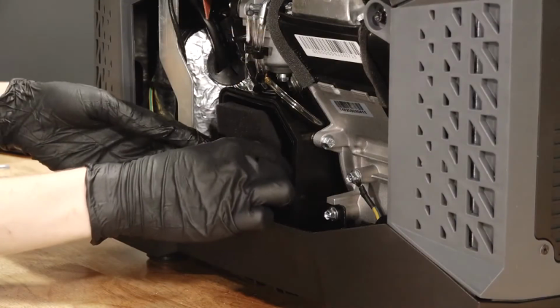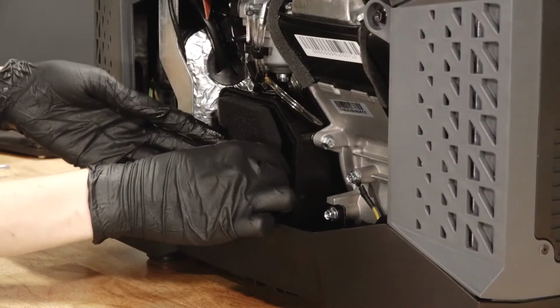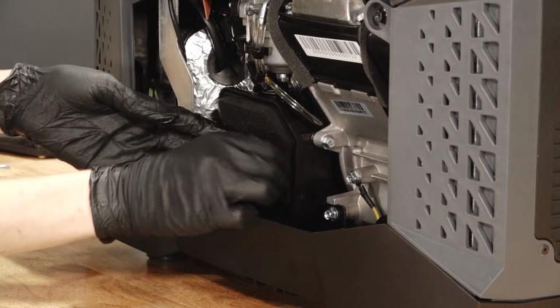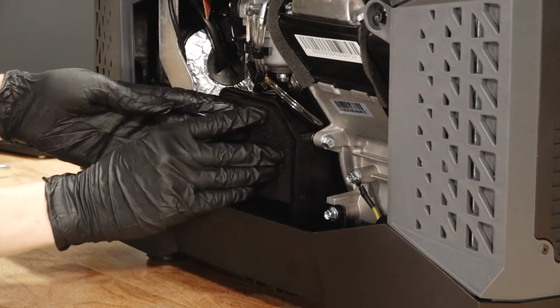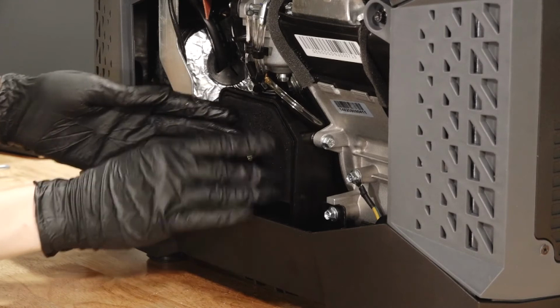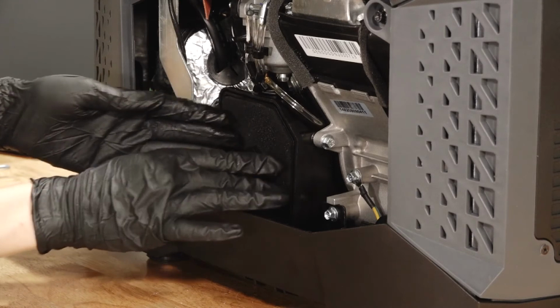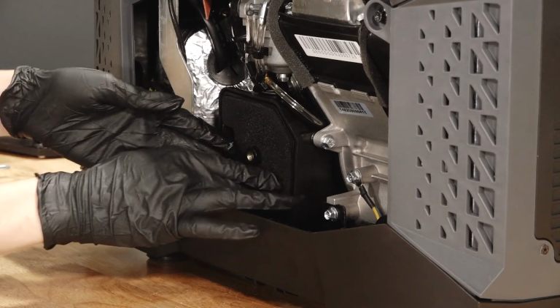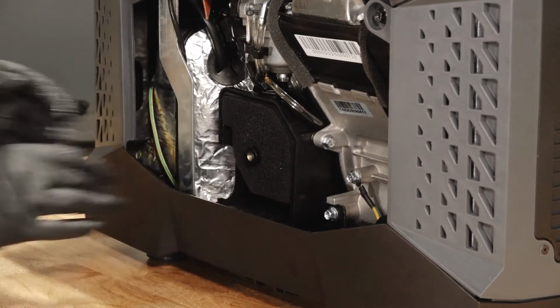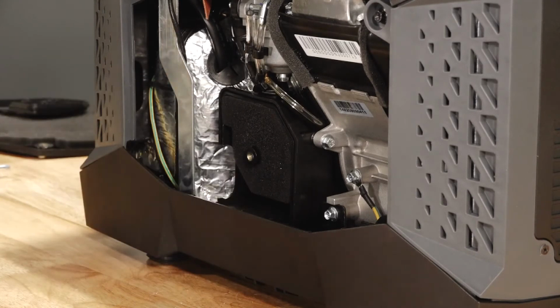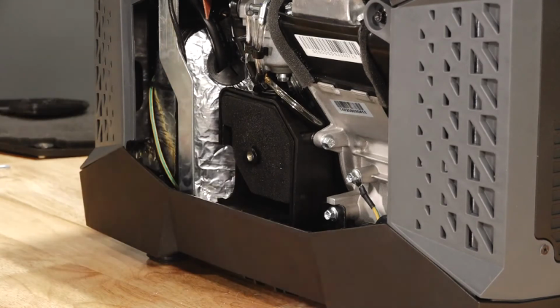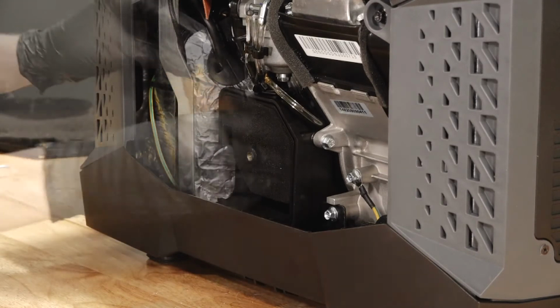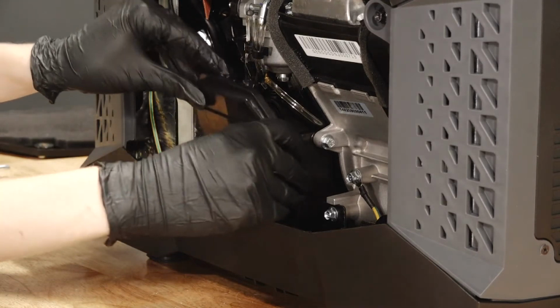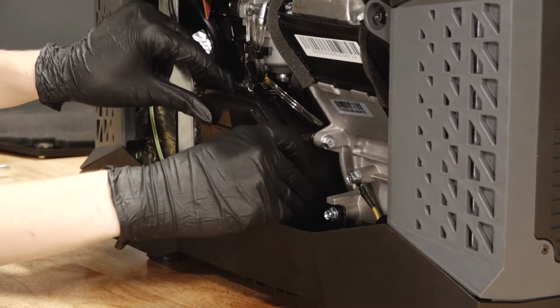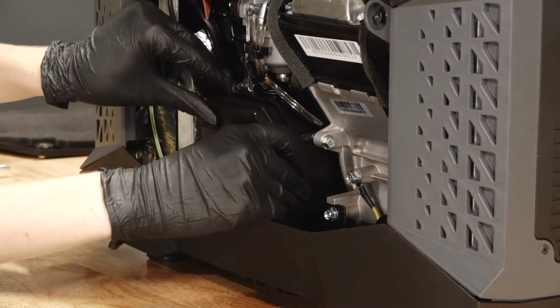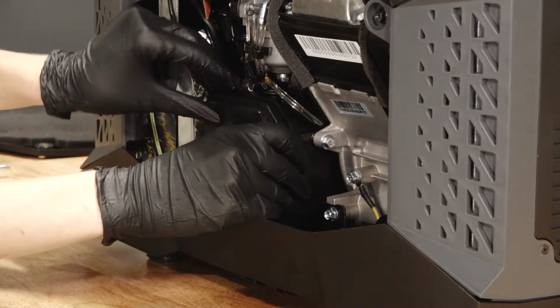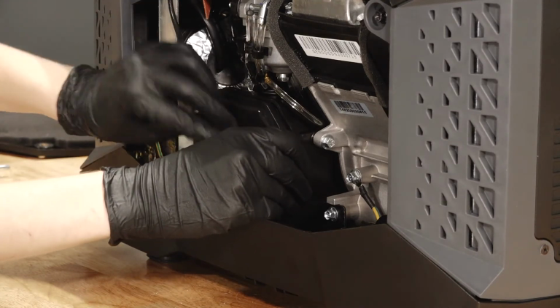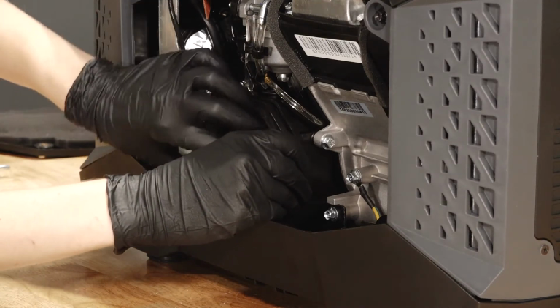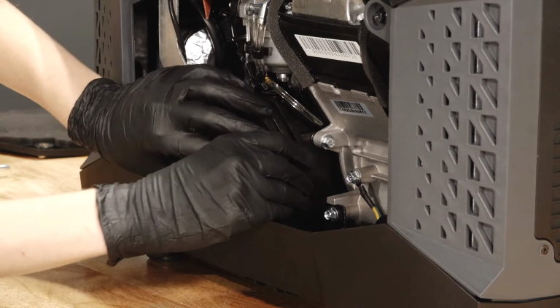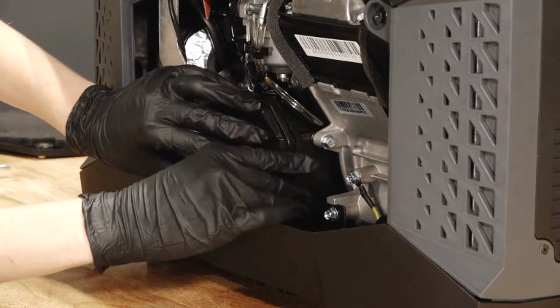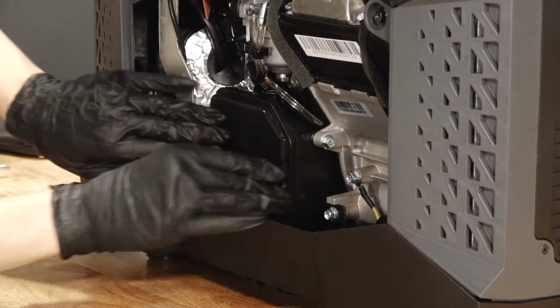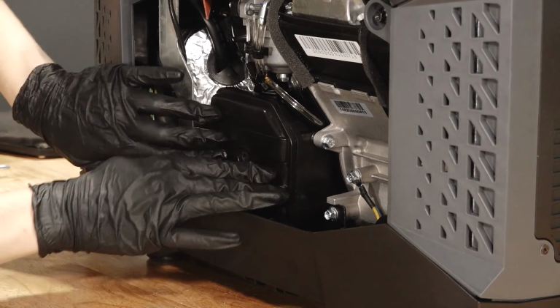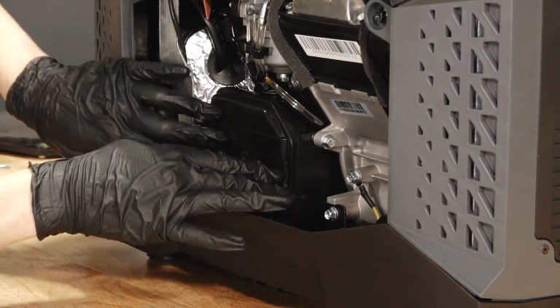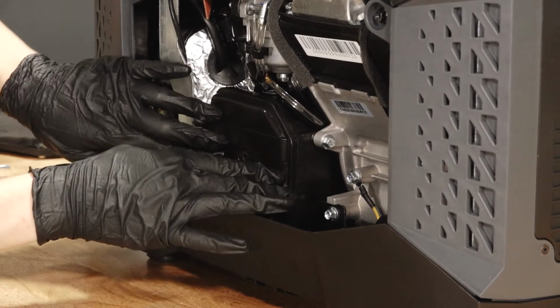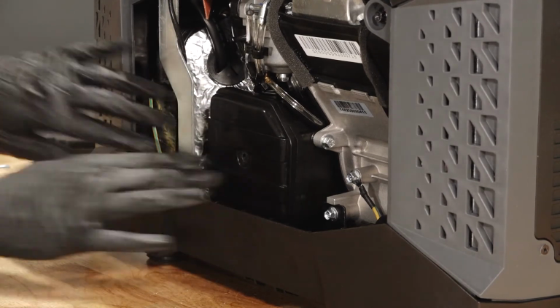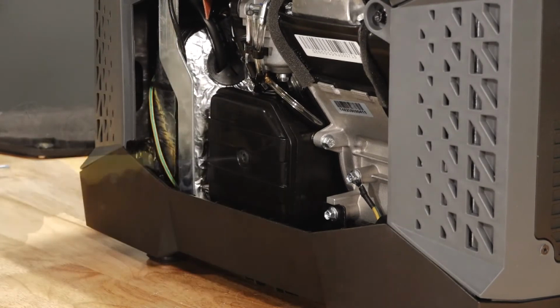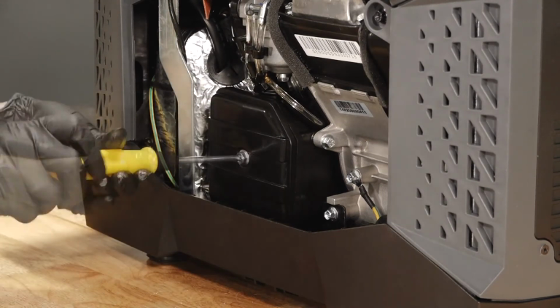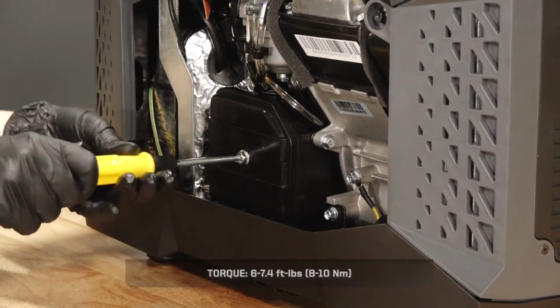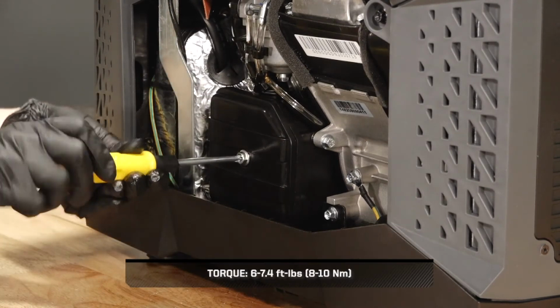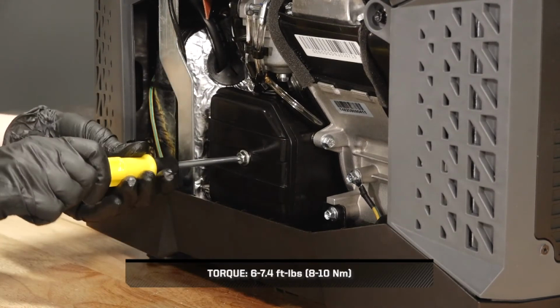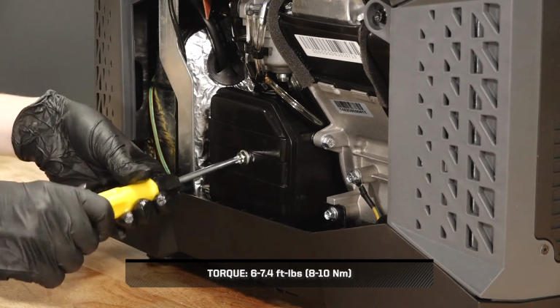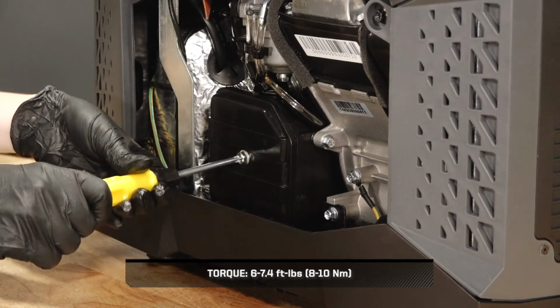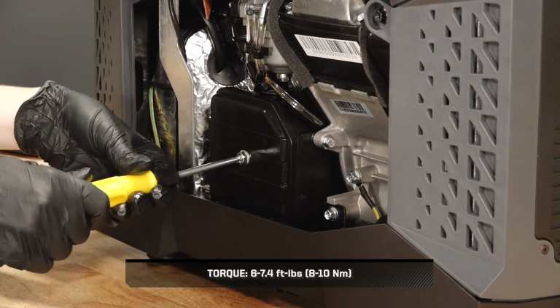Next, reinstall the air filter and ensure it is fully seated. Reinstall the air box cover, ensuring a proper fit, and torque the fasteners to specification.